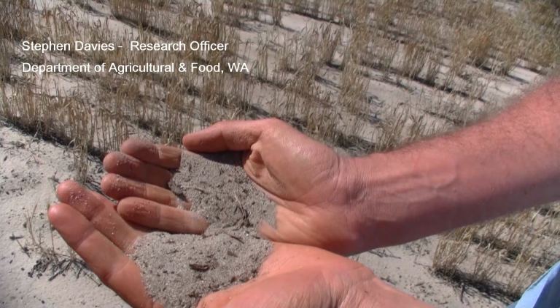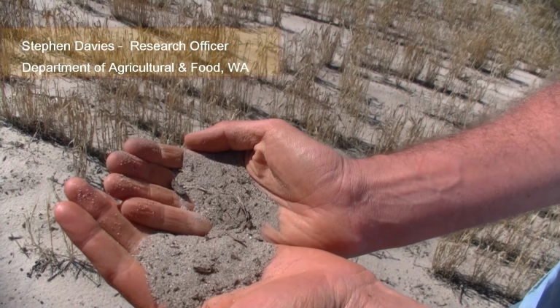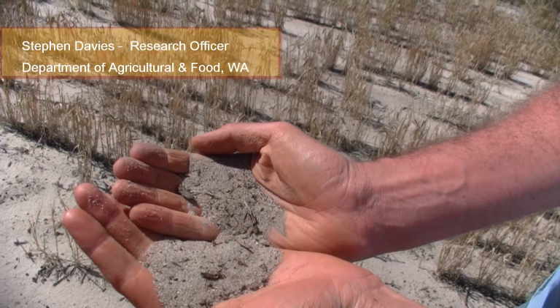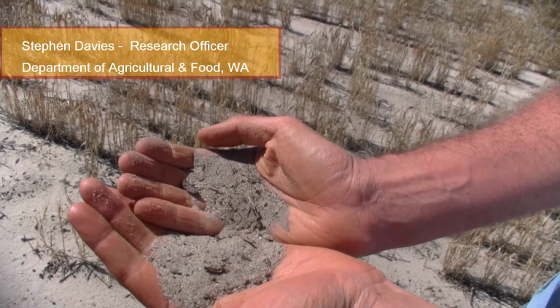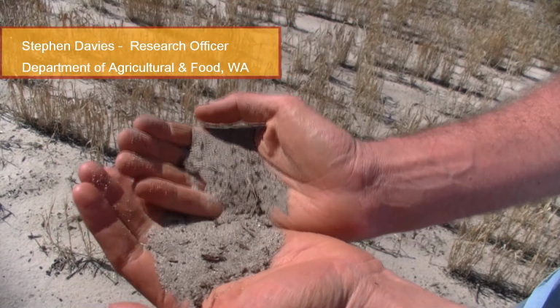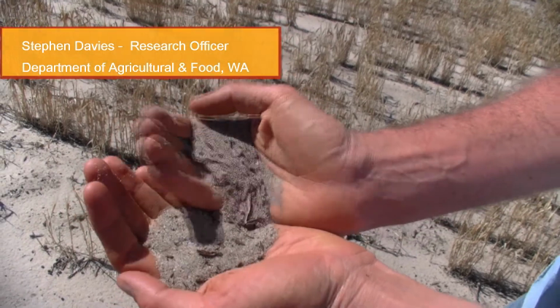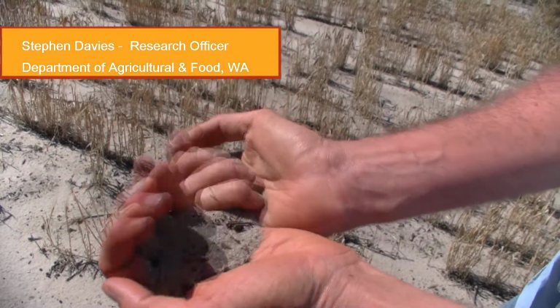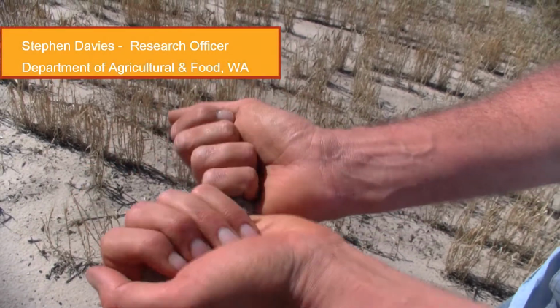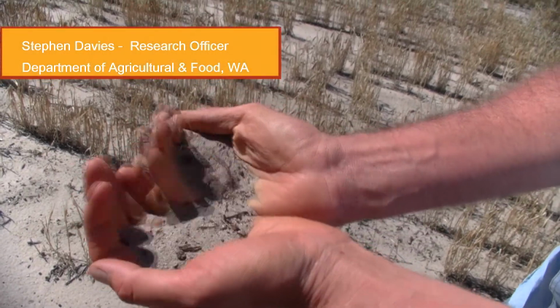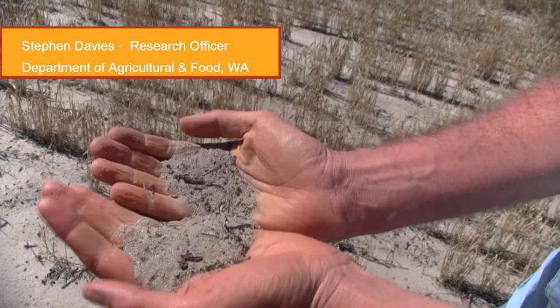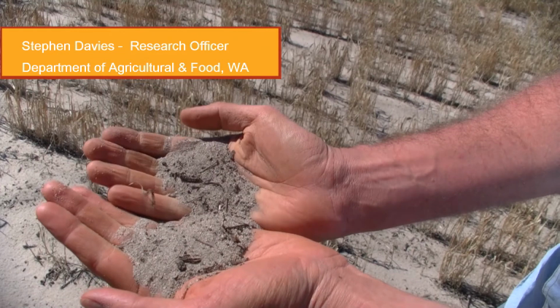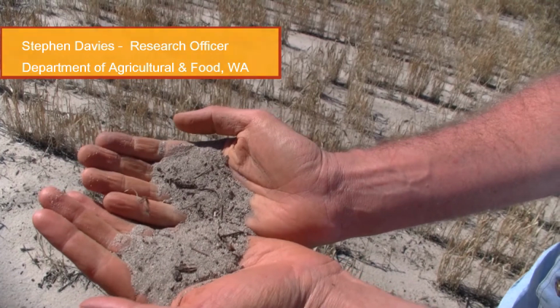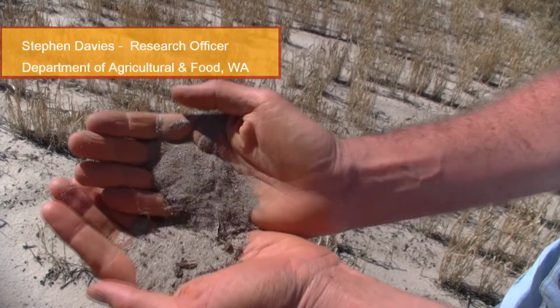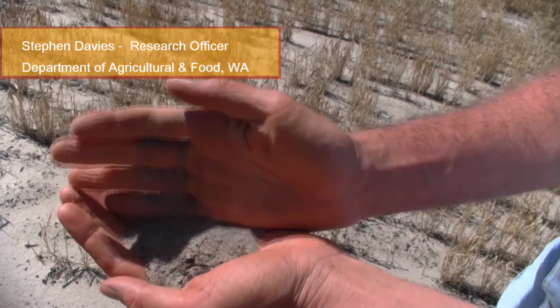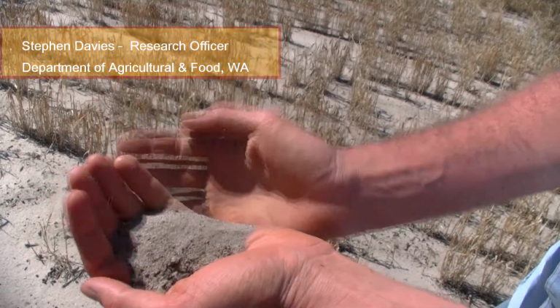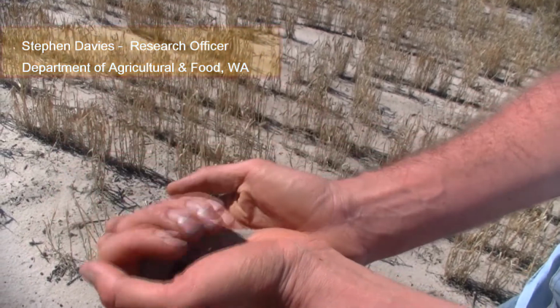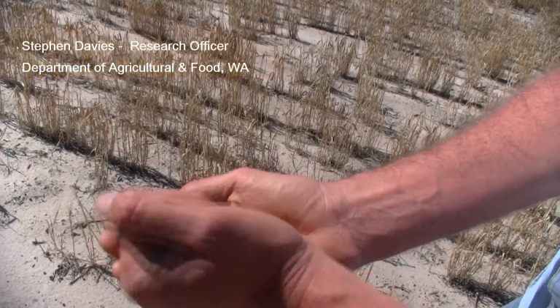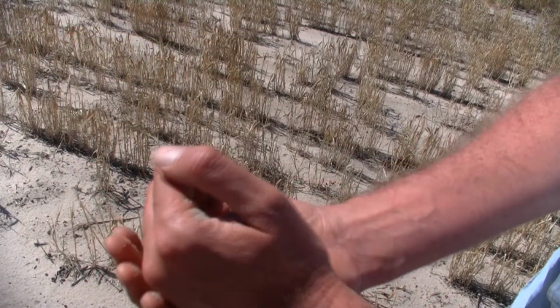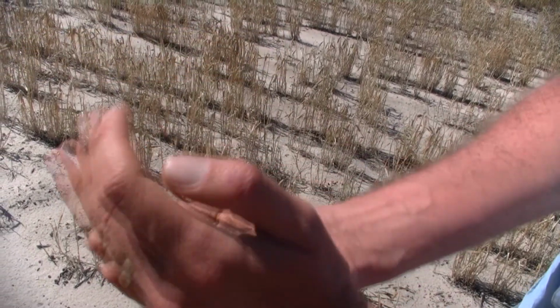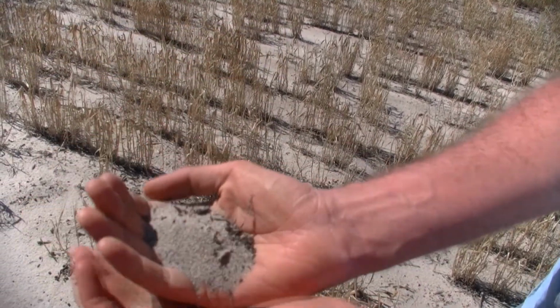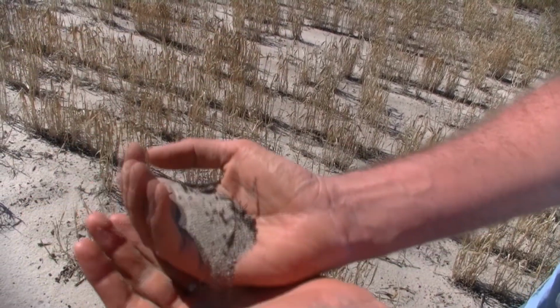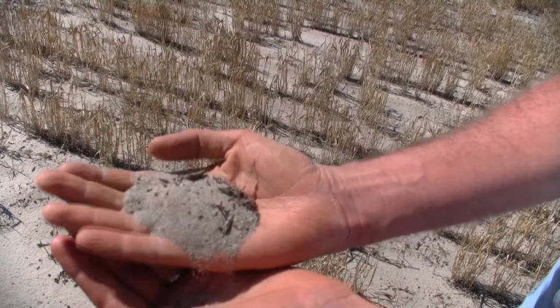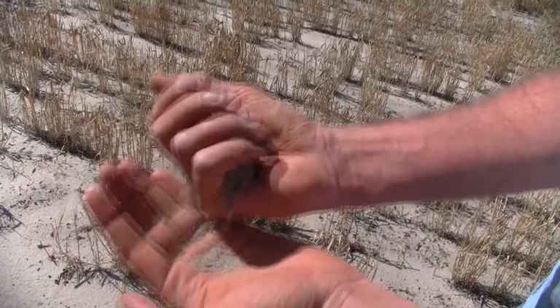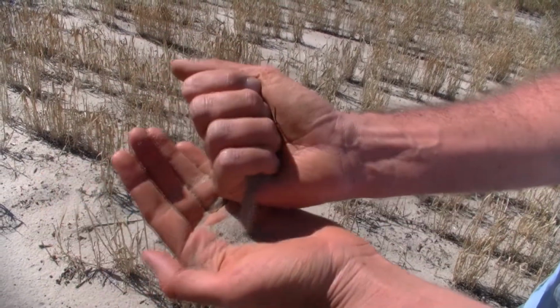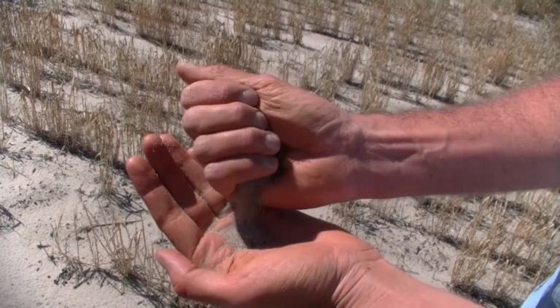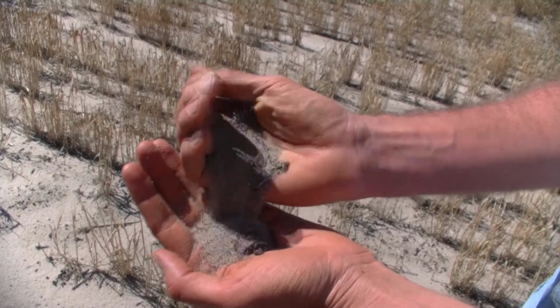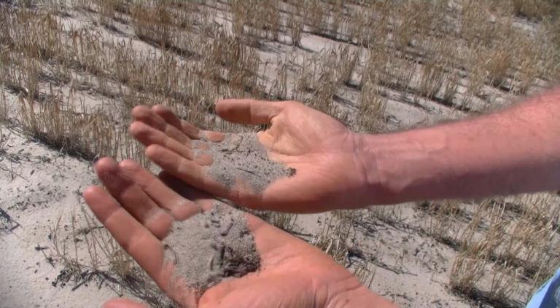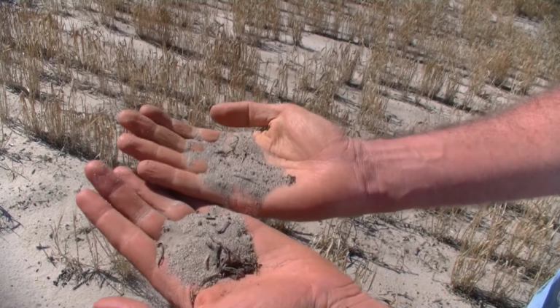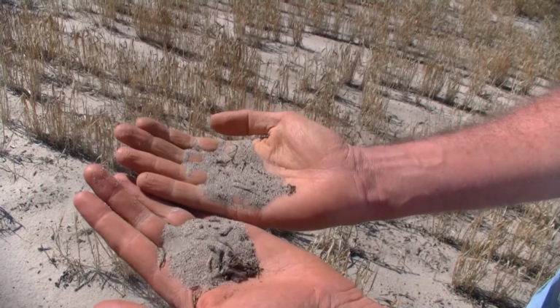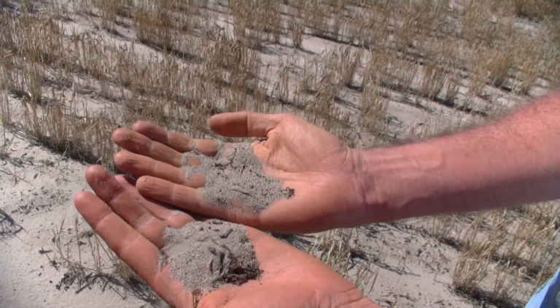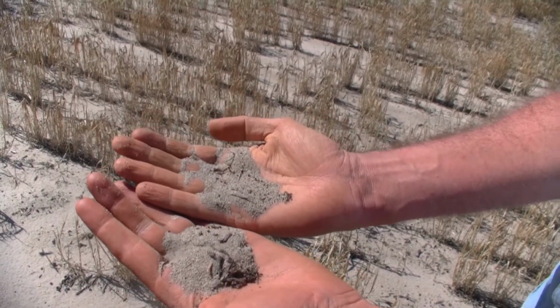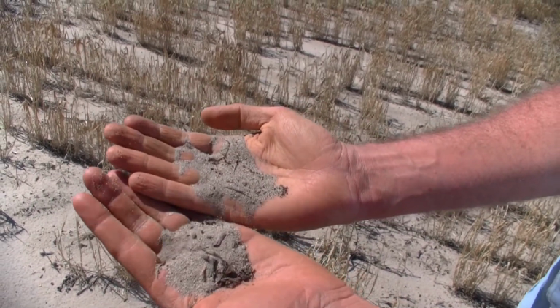Here we have a pale deep sand at a site at Badgingarra. You can see that the topsoil is a pale grey colour due to the presence of organic matter, but below this the soil is very pale, almost white.